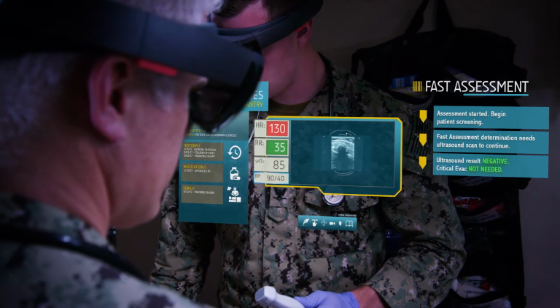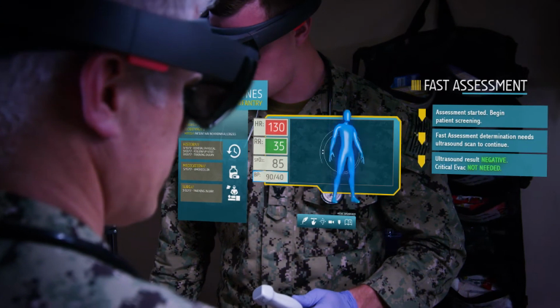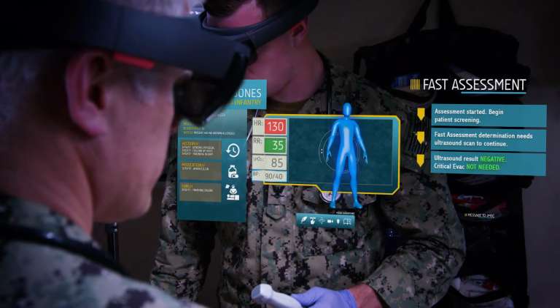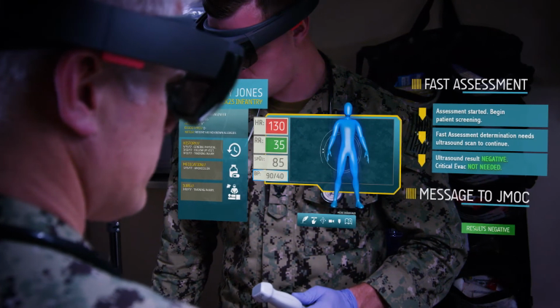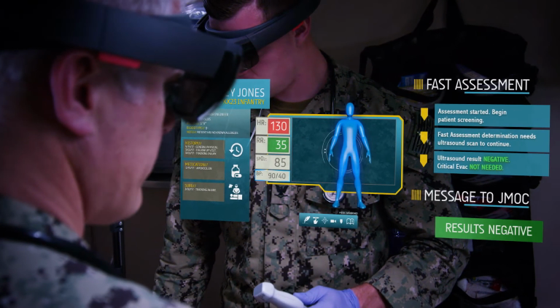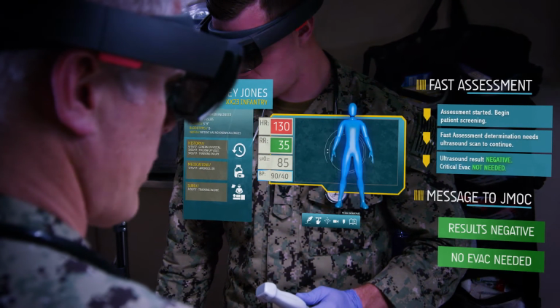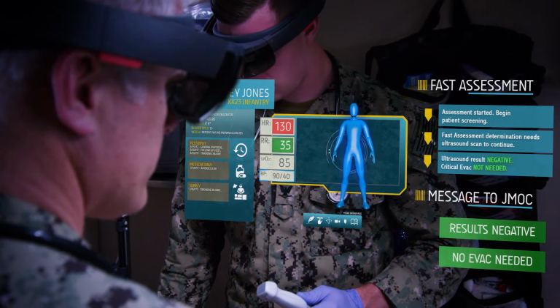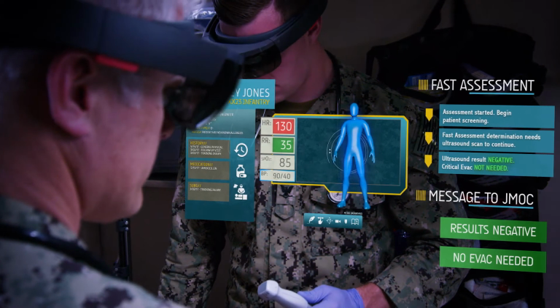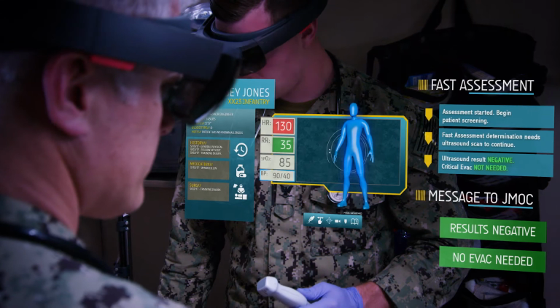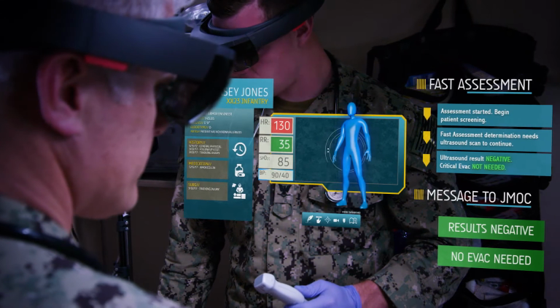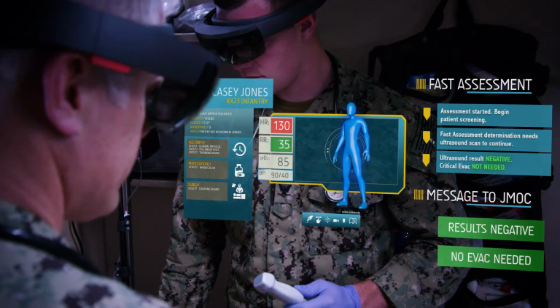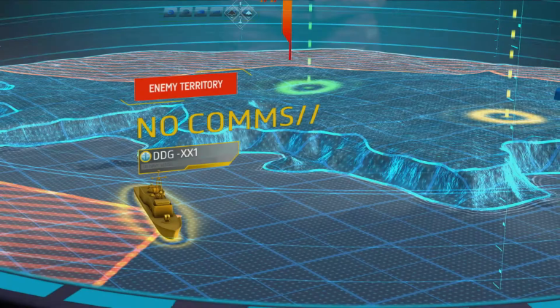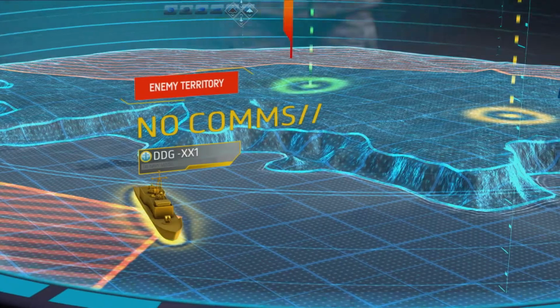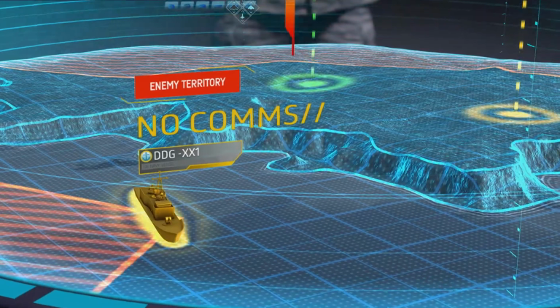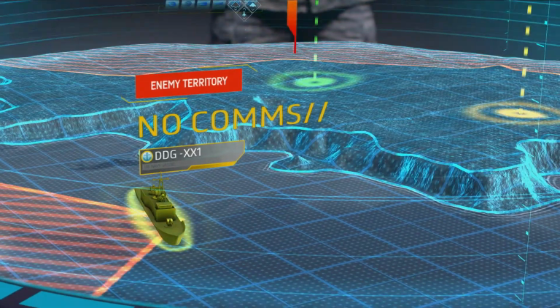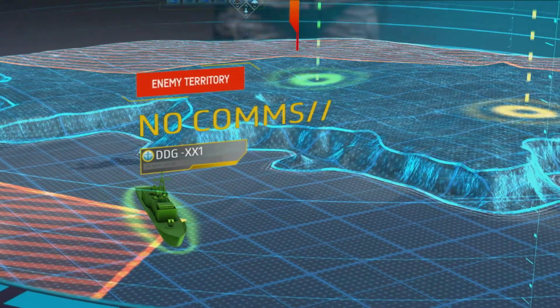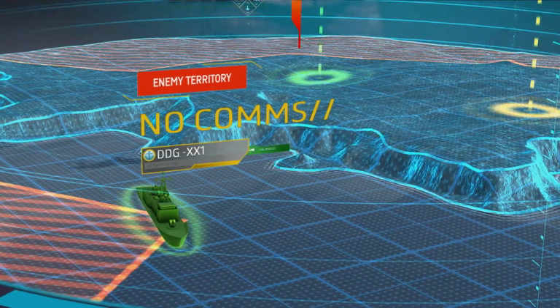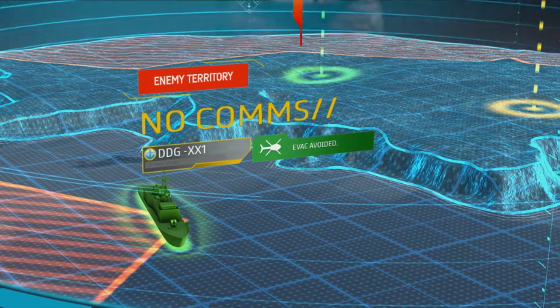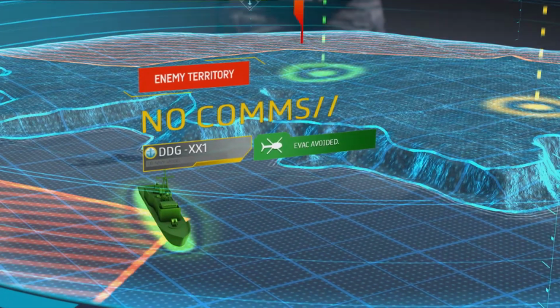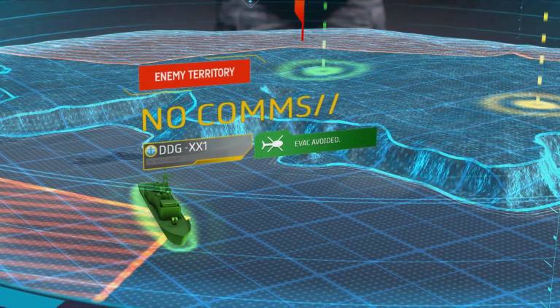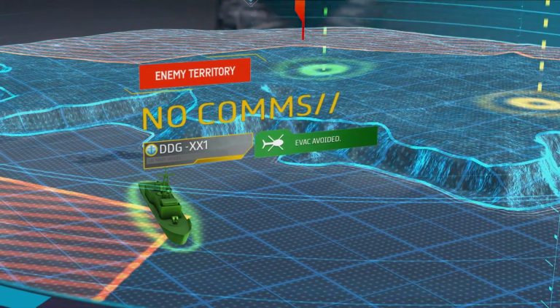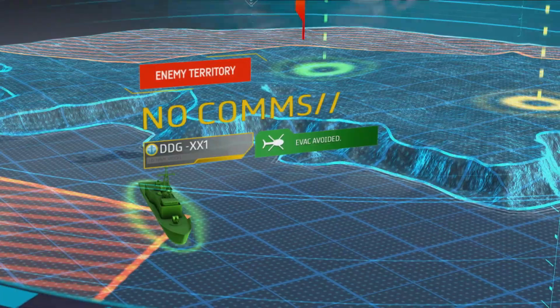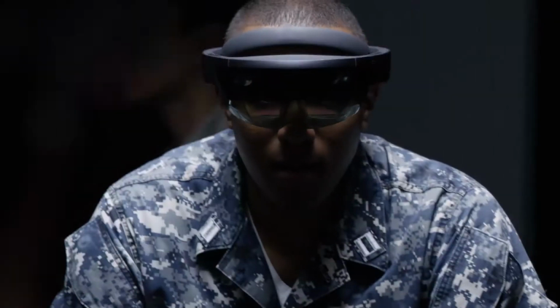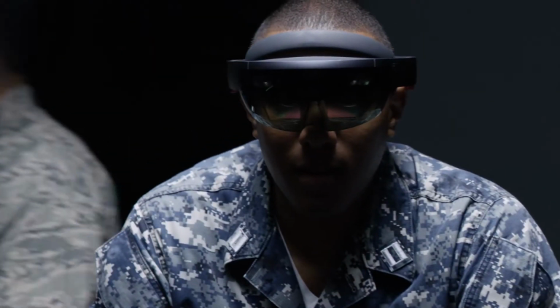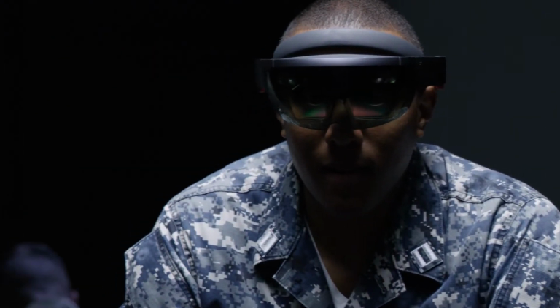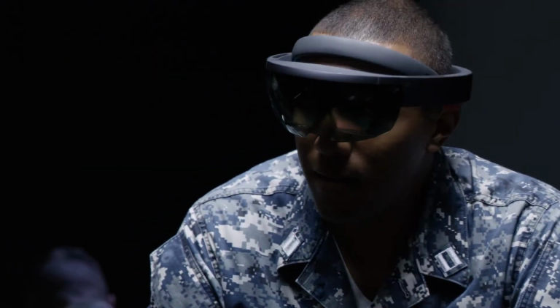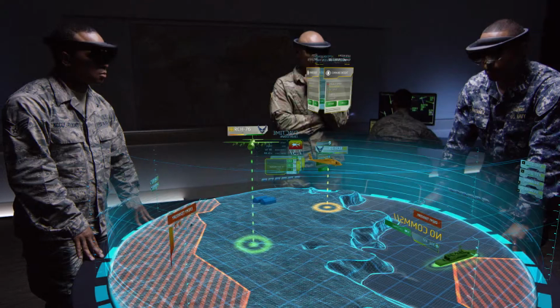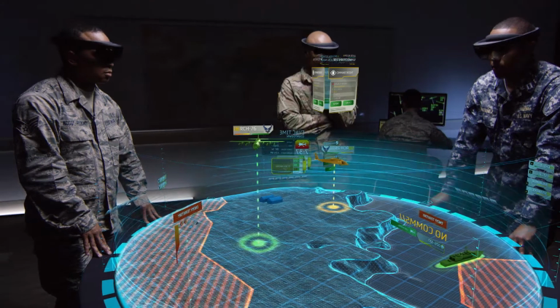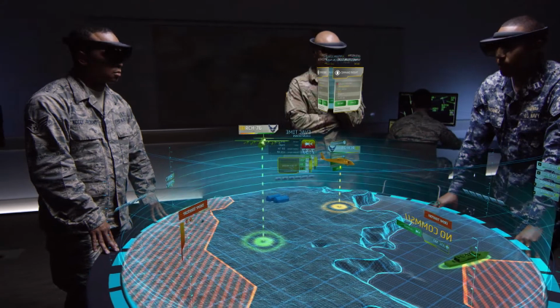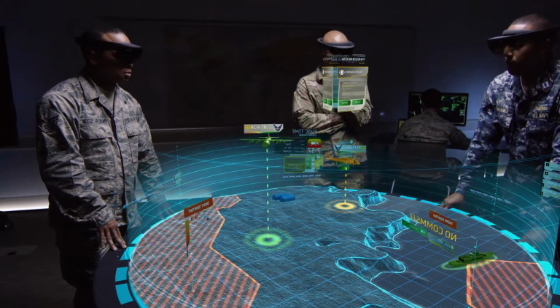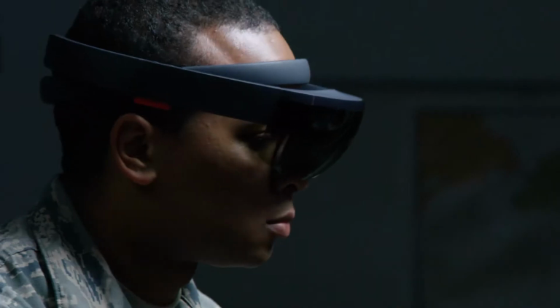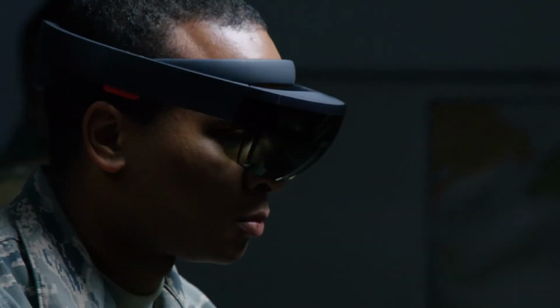We believe this technology has the capability to augment our forward-deployed medical assets, and by so doing, both preserve the fighting strength of our force and maintain survivability in future conflicts.